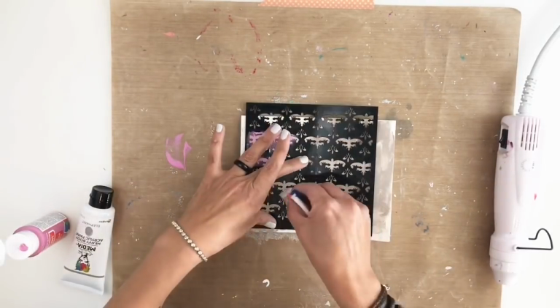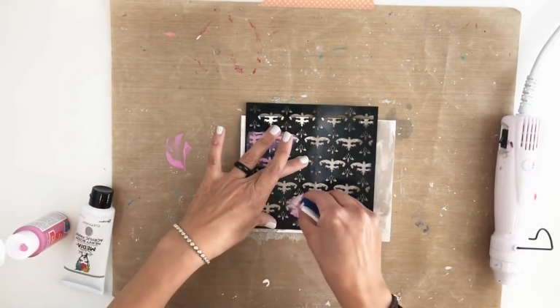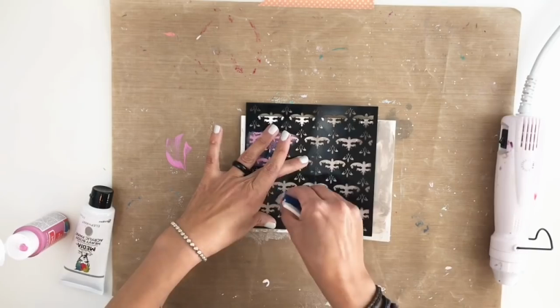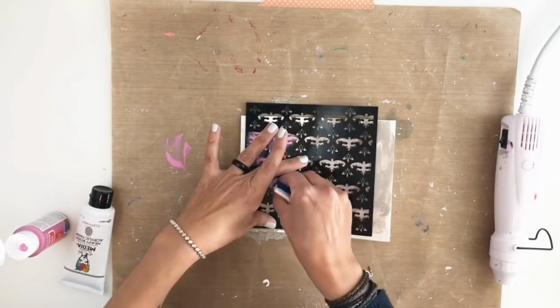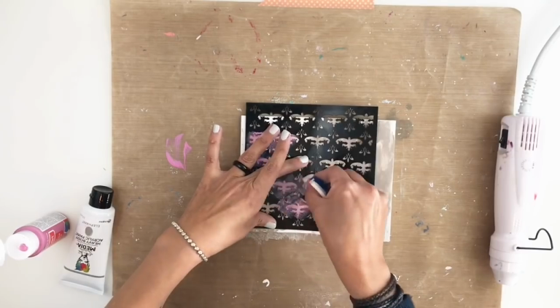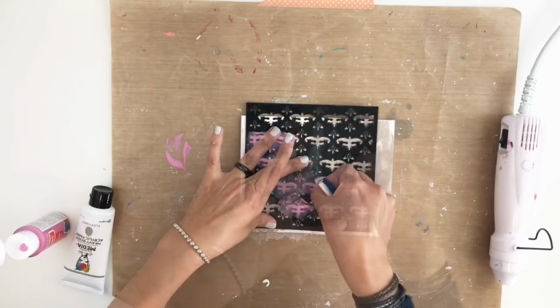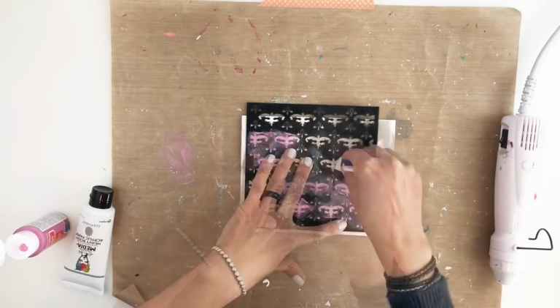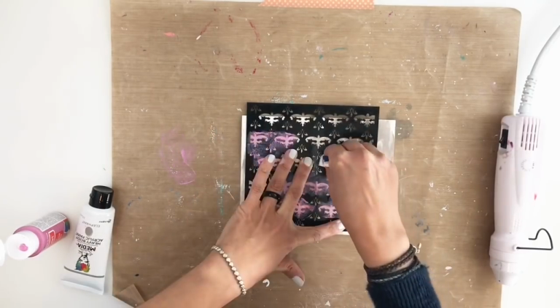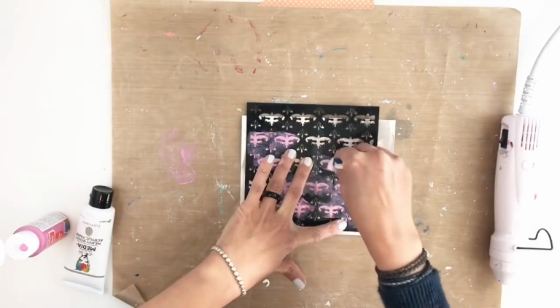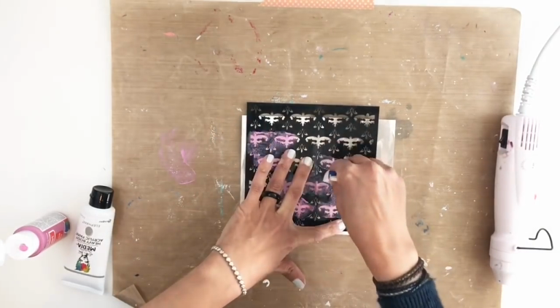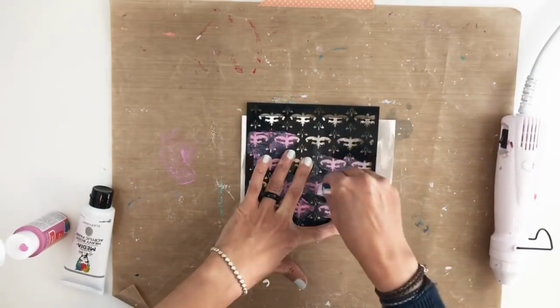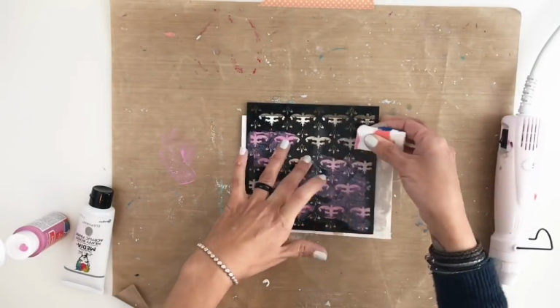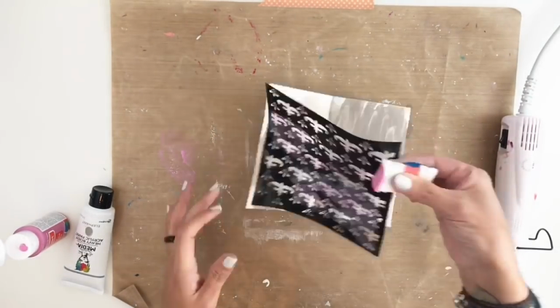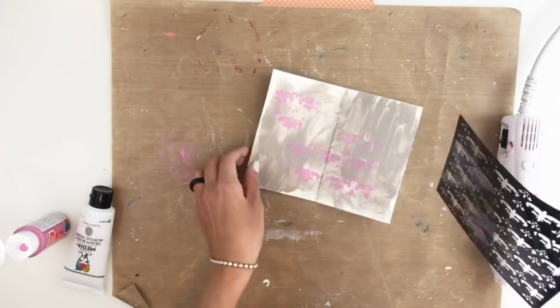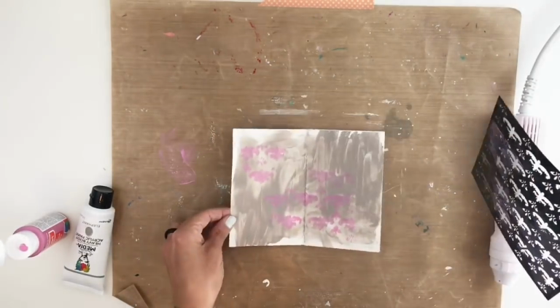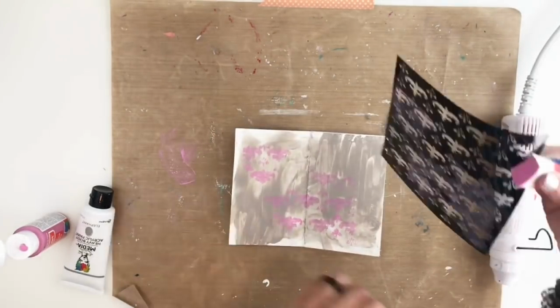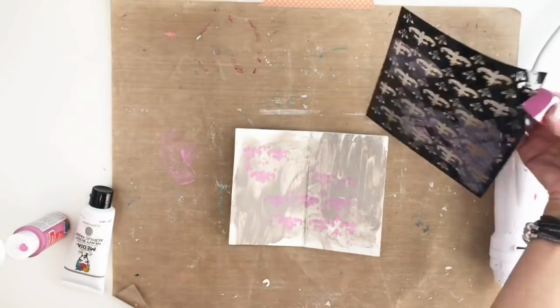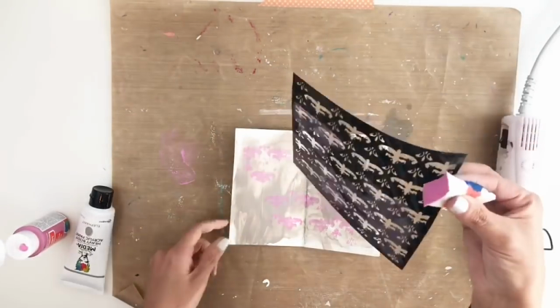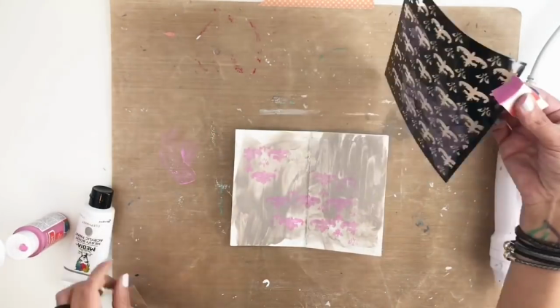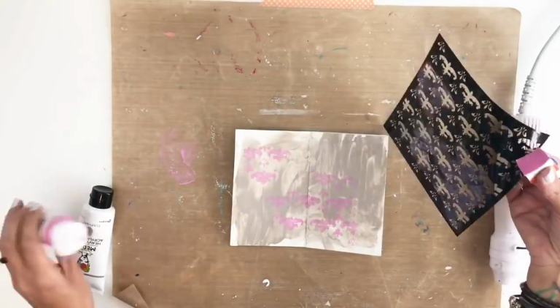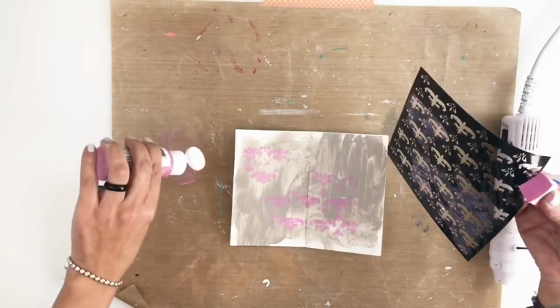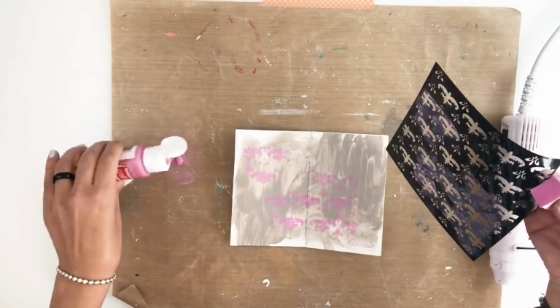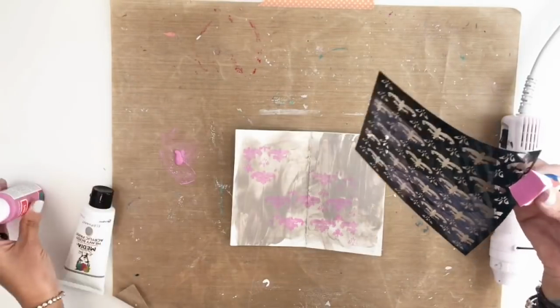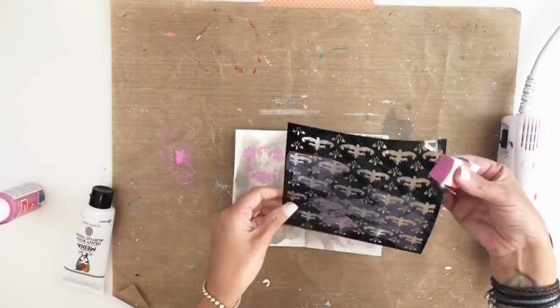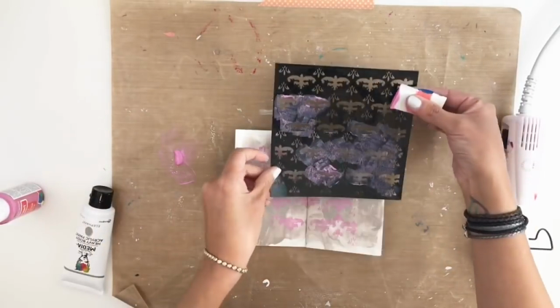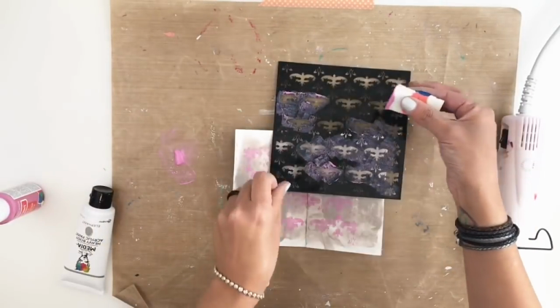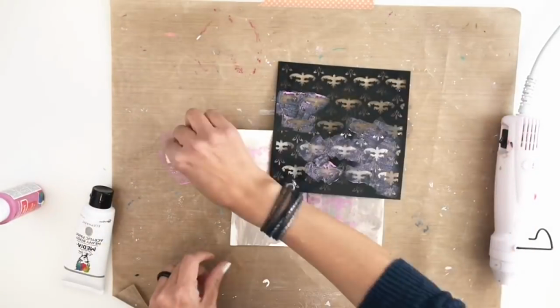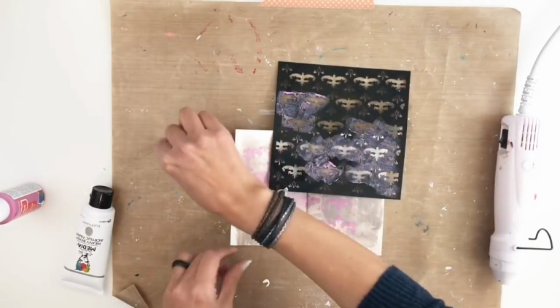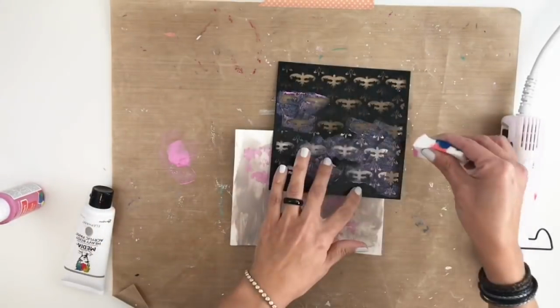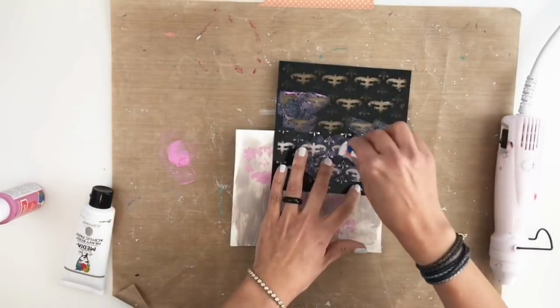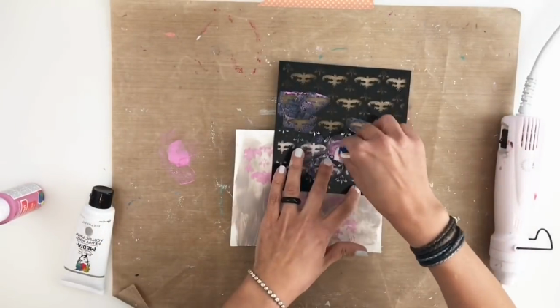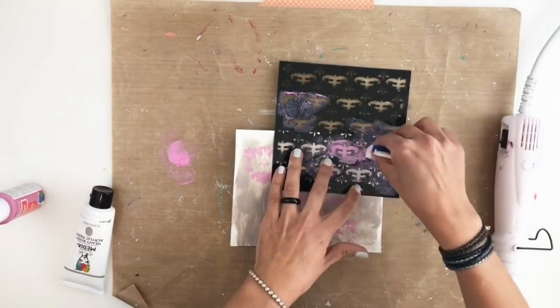All I did was add gesso to my pages and now I'm starting to layer using my stencils and different colors of paint.